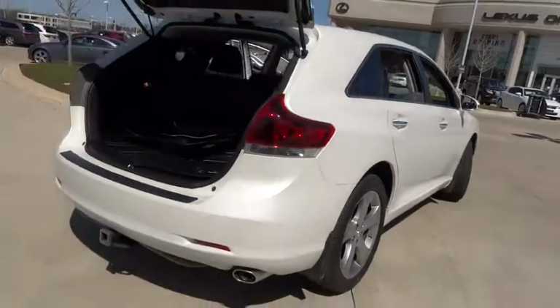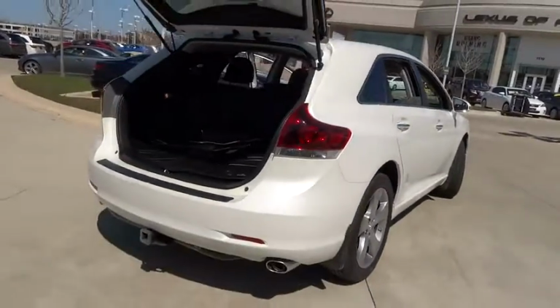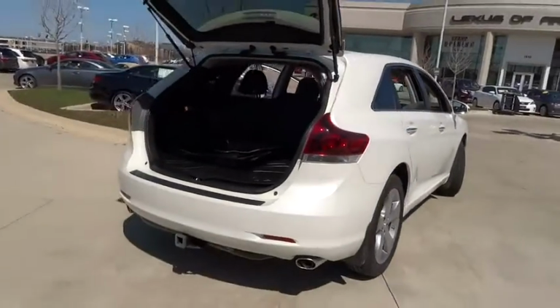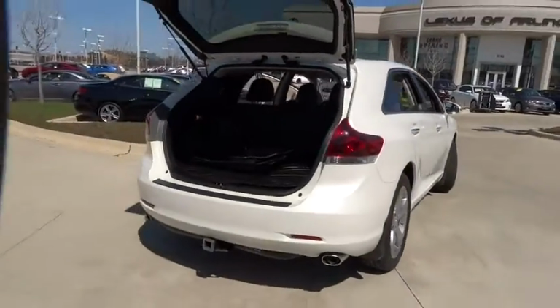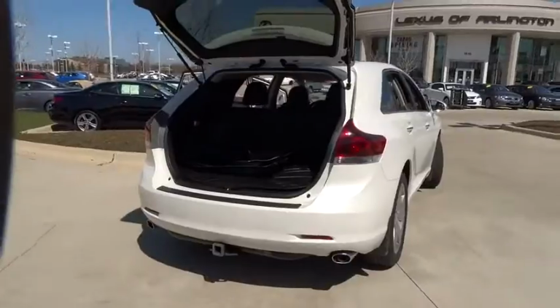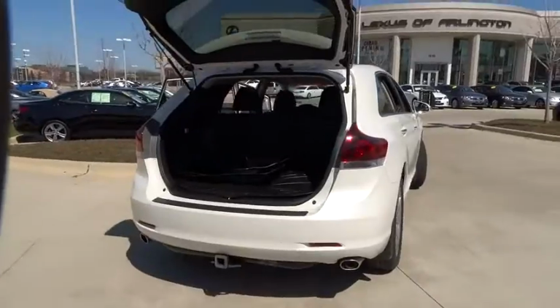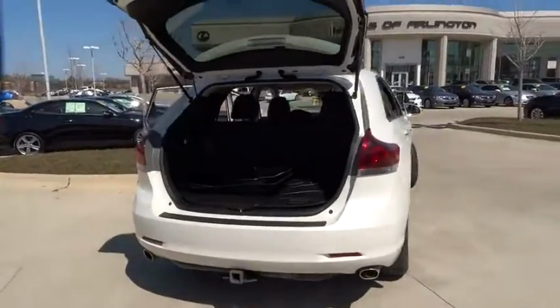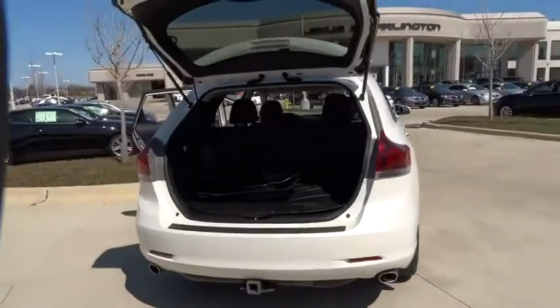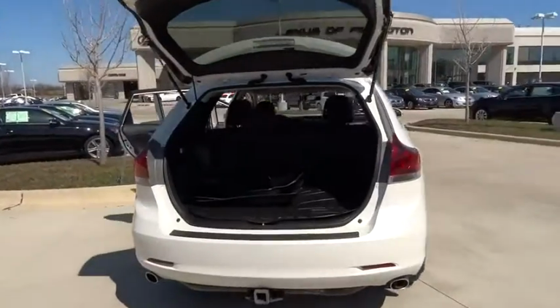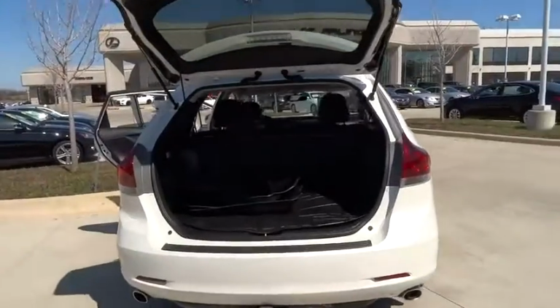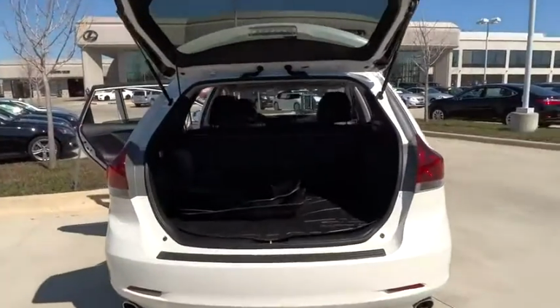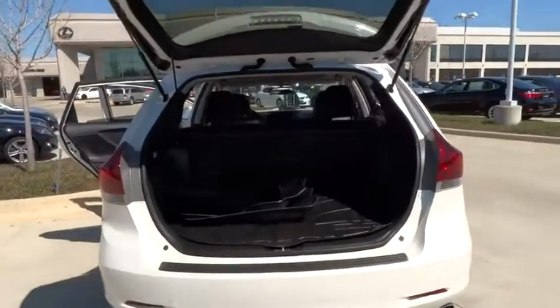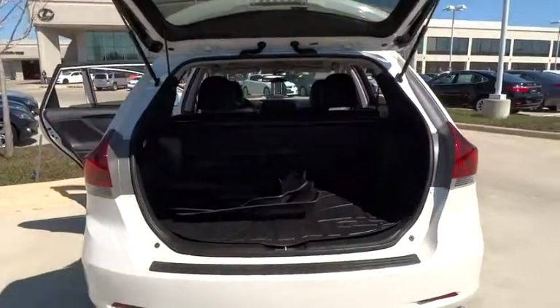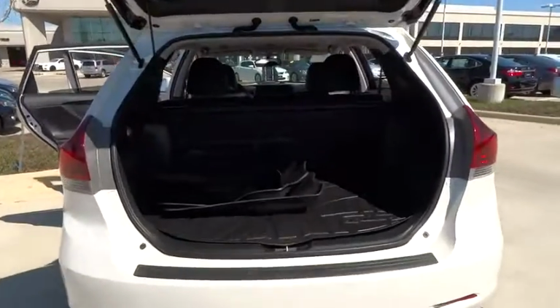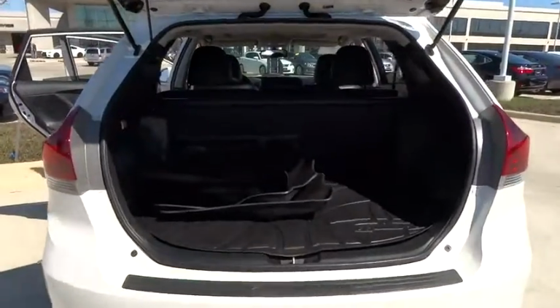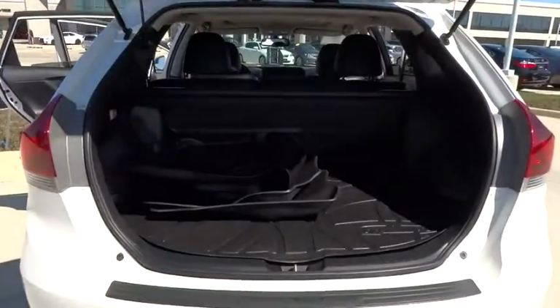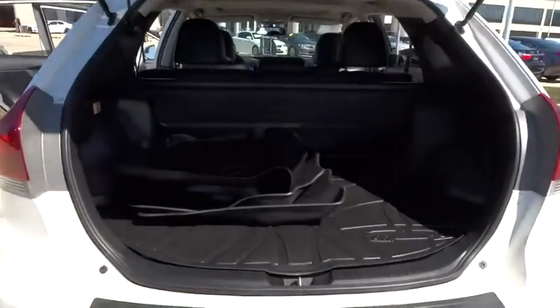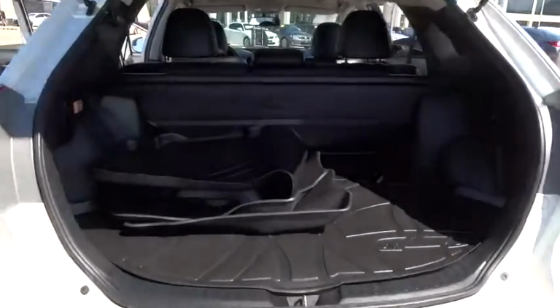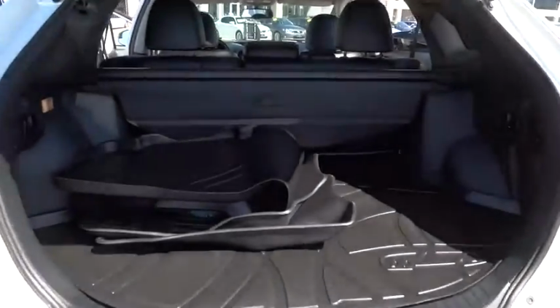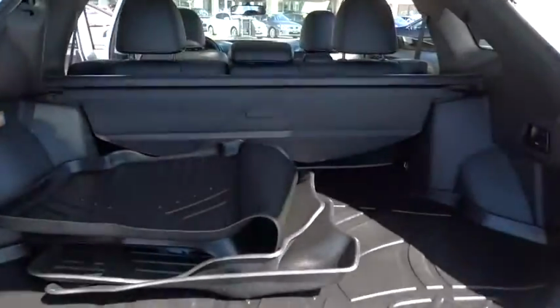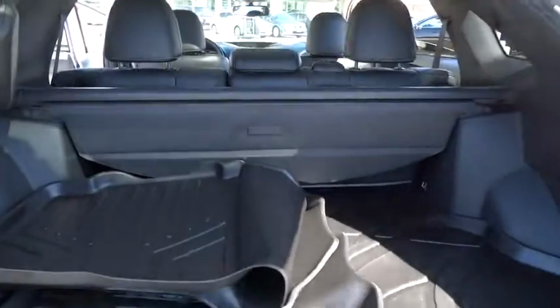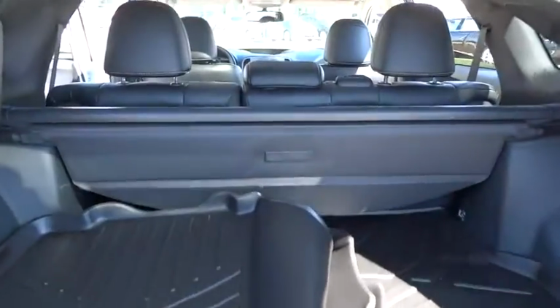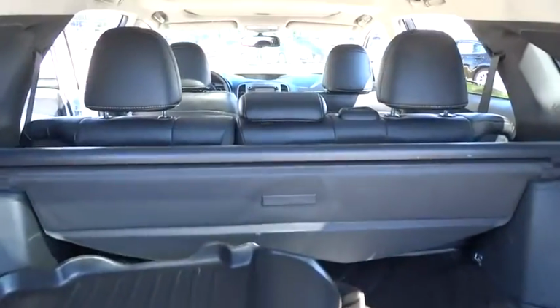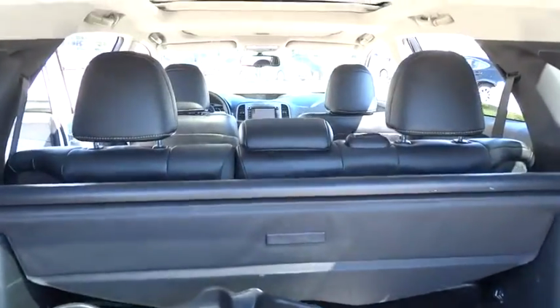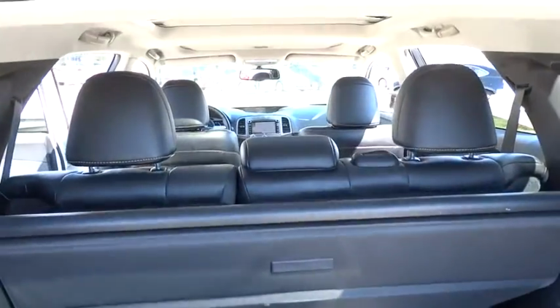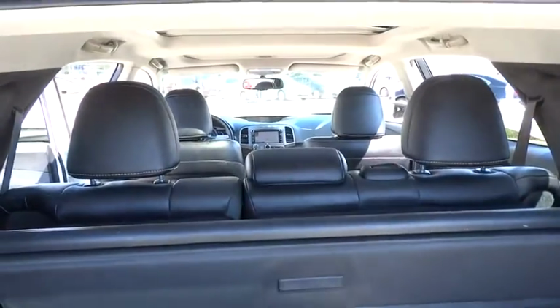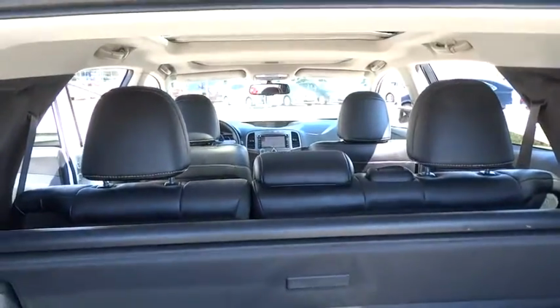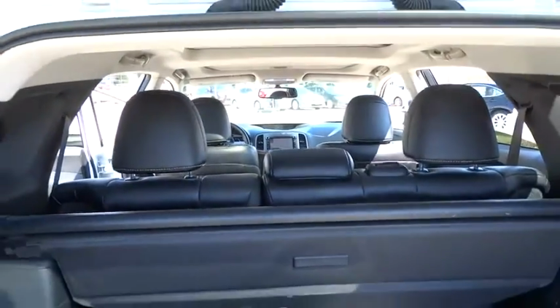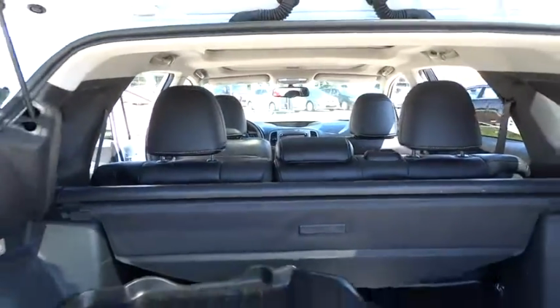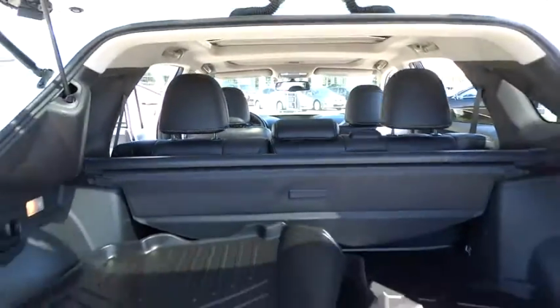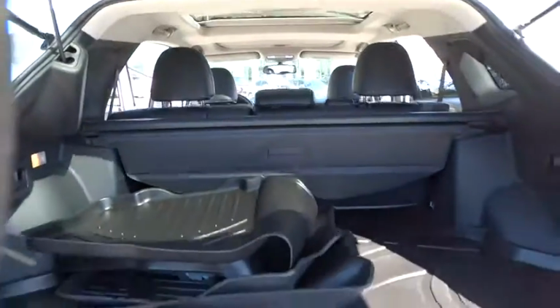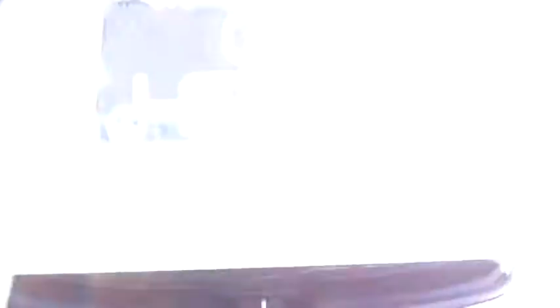Power lift gate, power passenger seat, stability control, backup camera, Bluetooth, moonroof, leather-wrapped steering wheel, power steering, adjustable steering wheel.